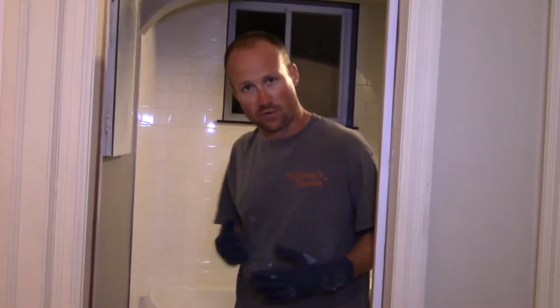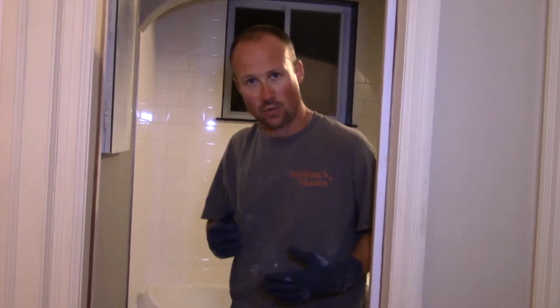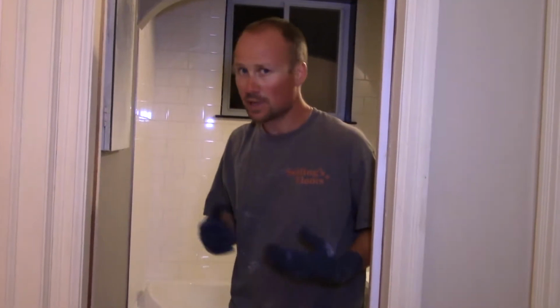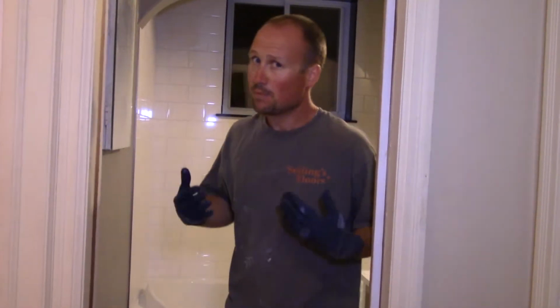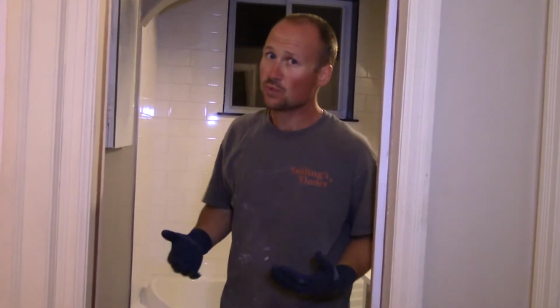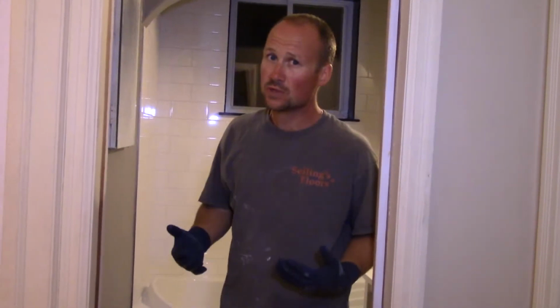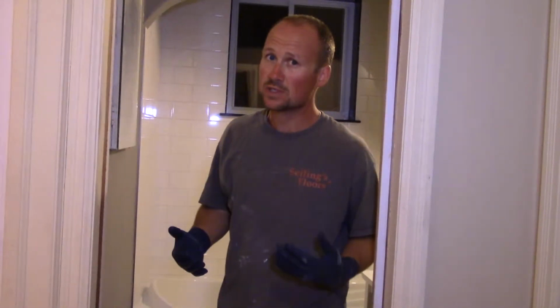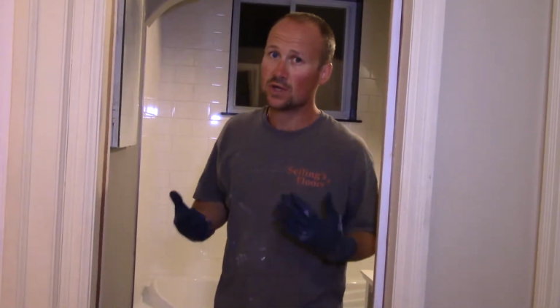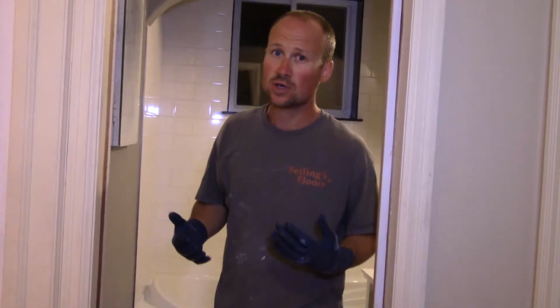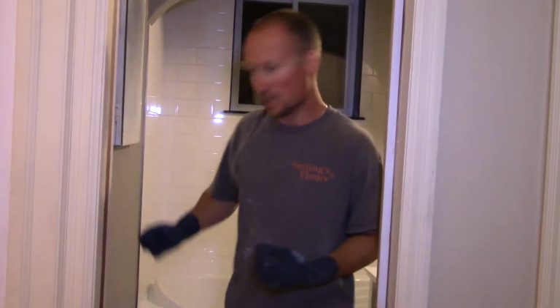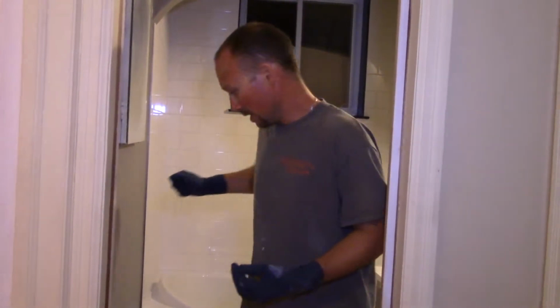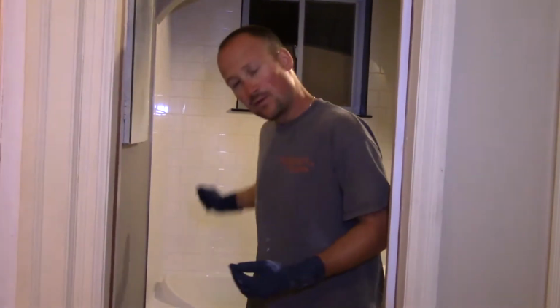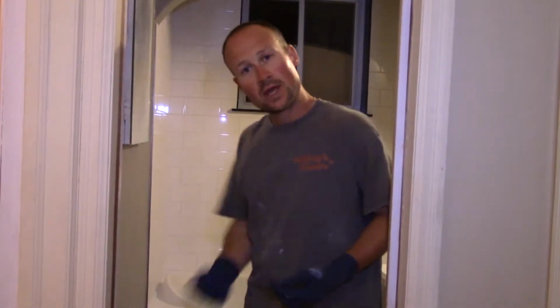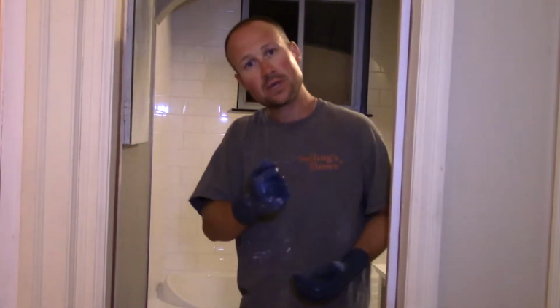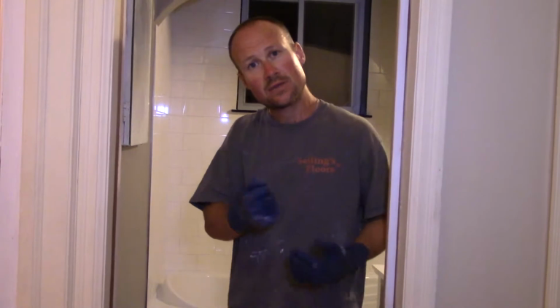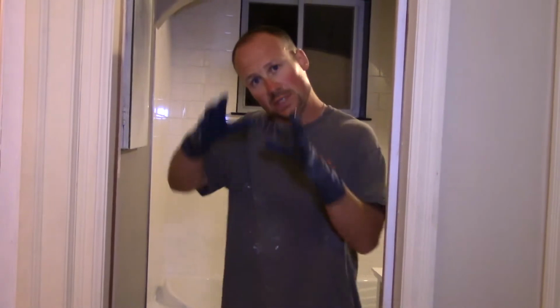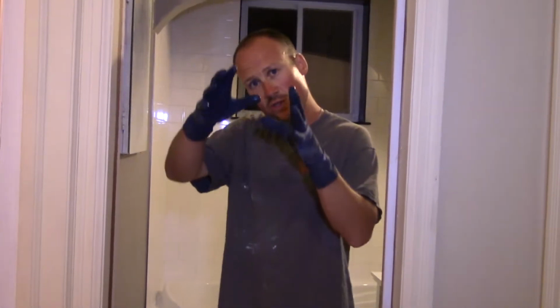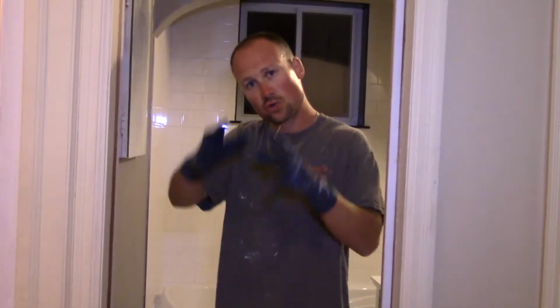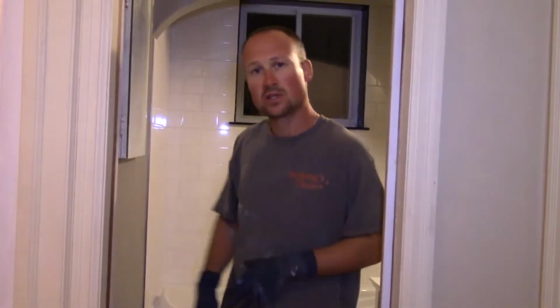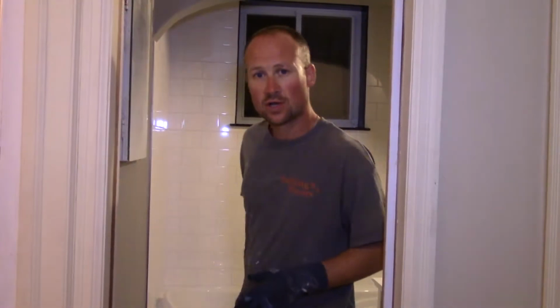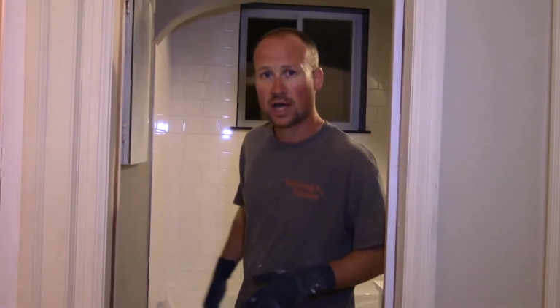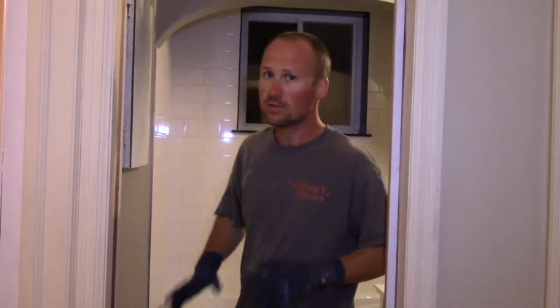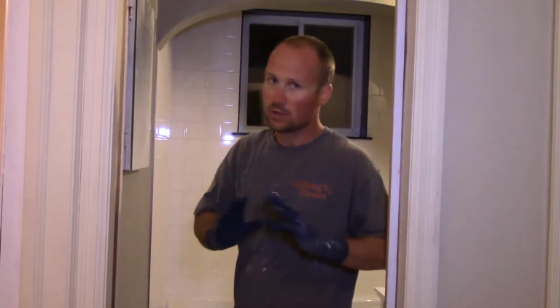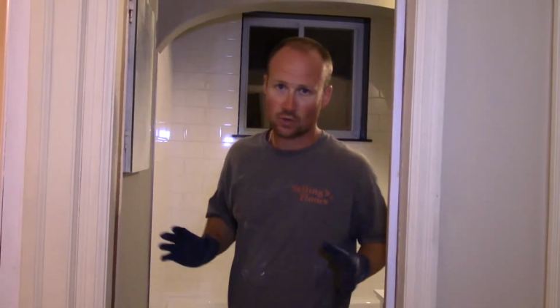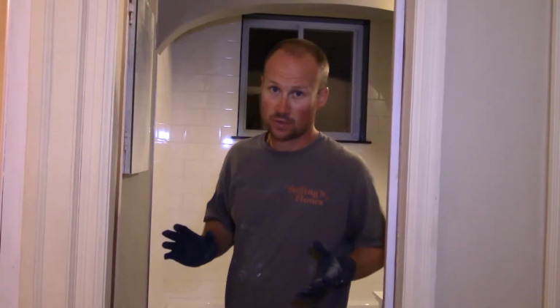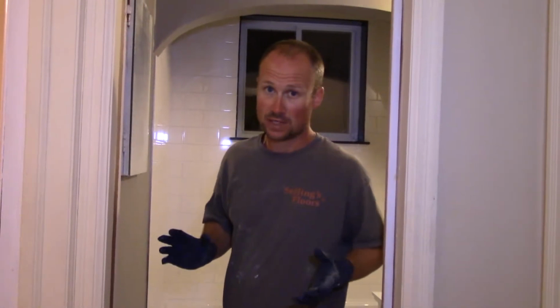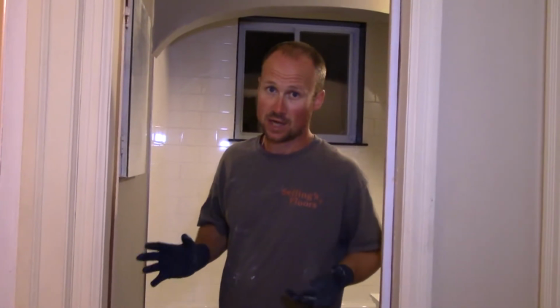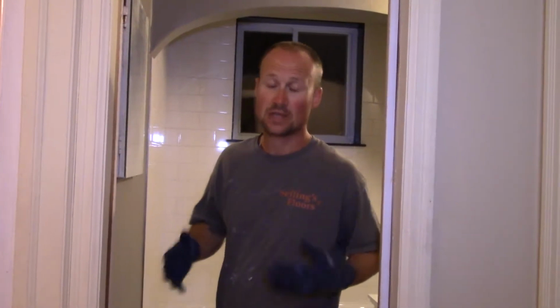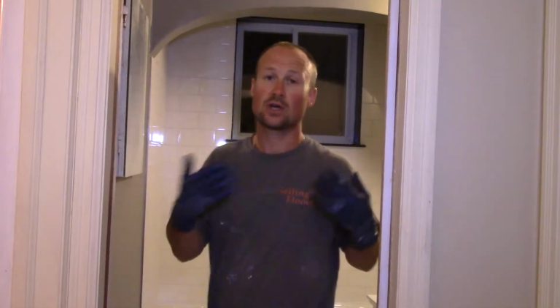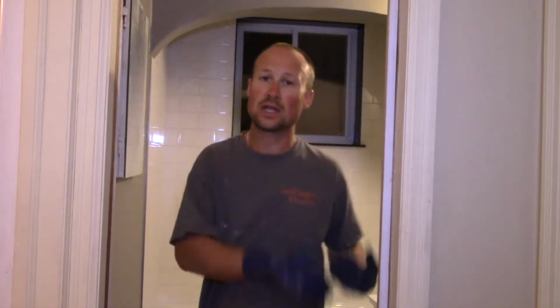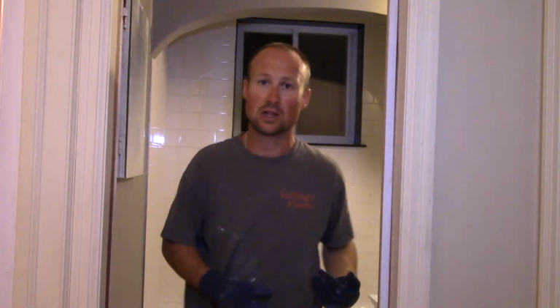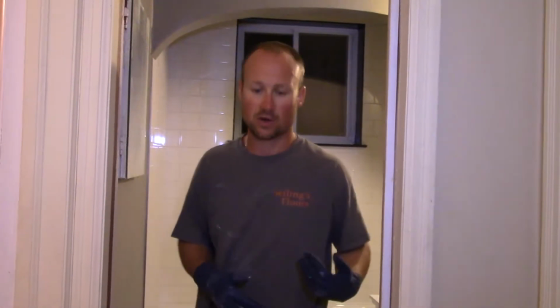The best way to do it is: if you're unsure, give it a wipe. If you see streaks along your tile, you know it's not the right time yet, so you've got to wait a little longer.